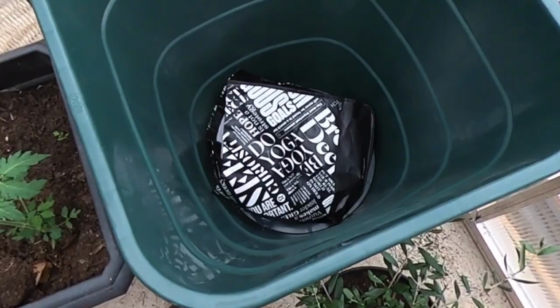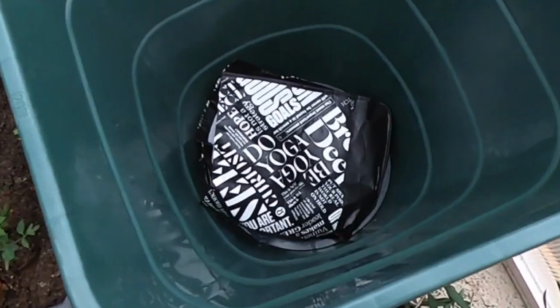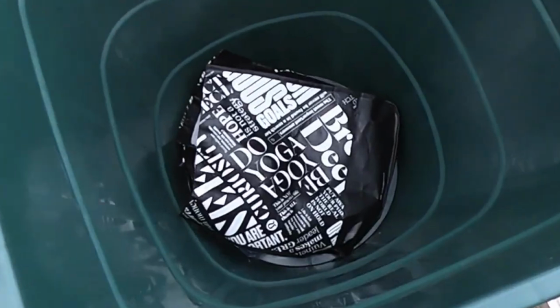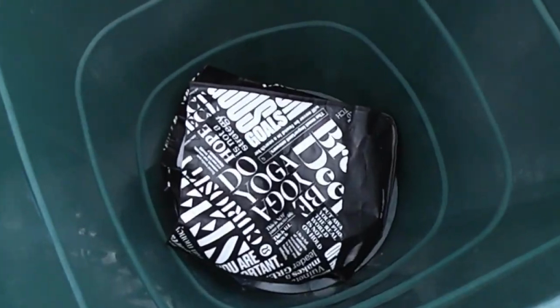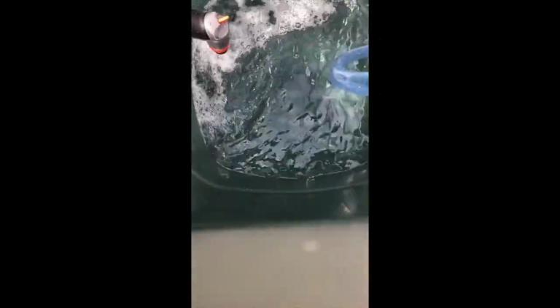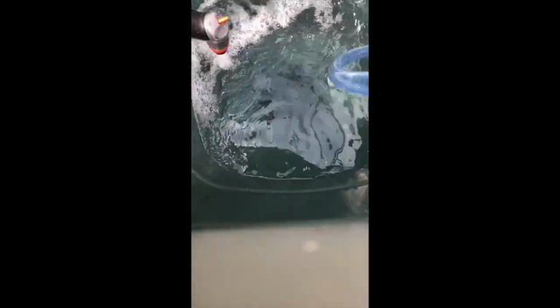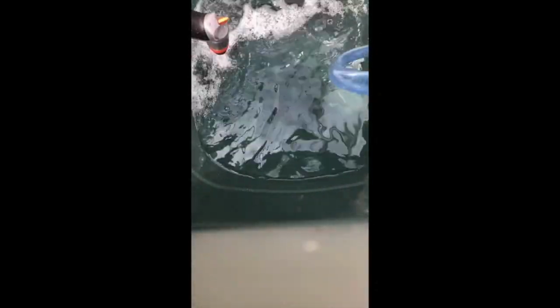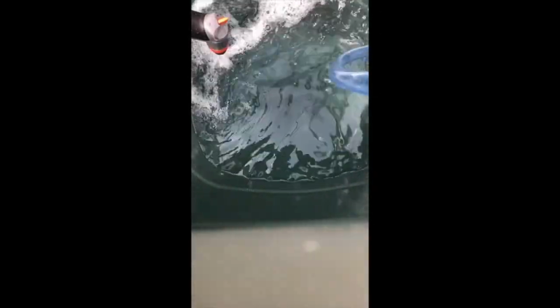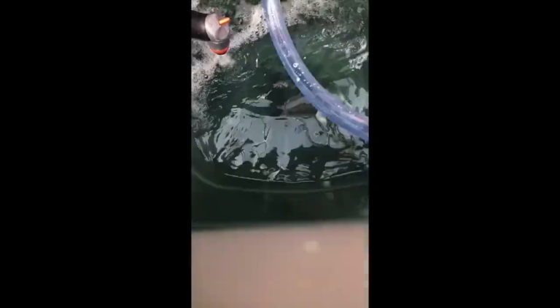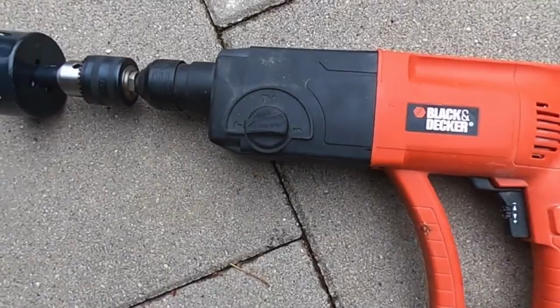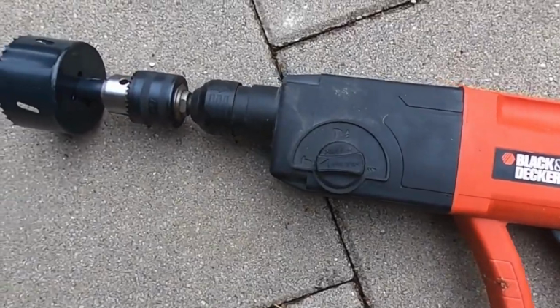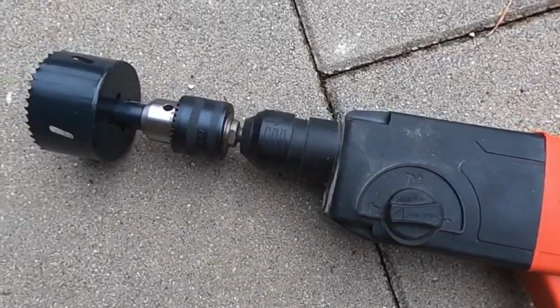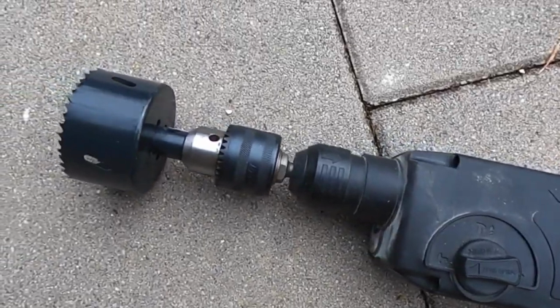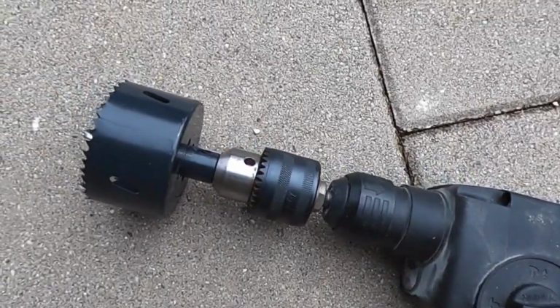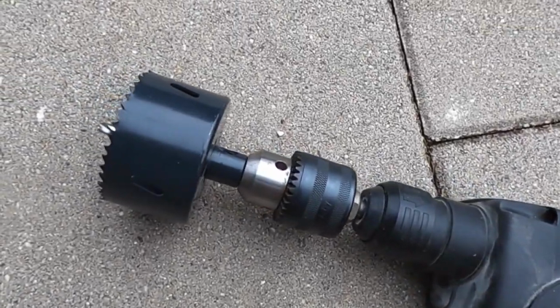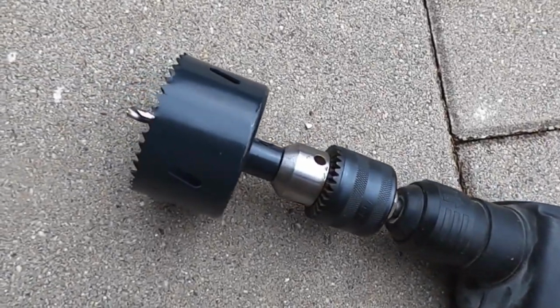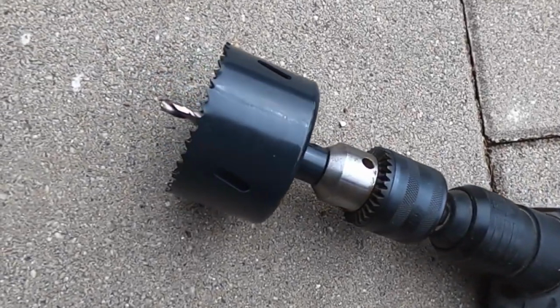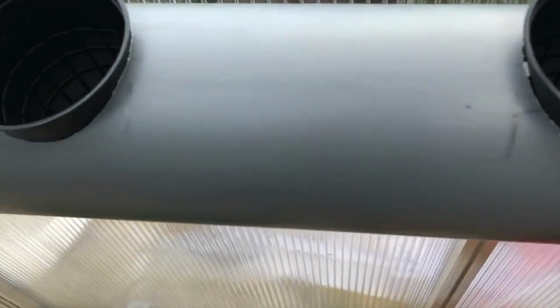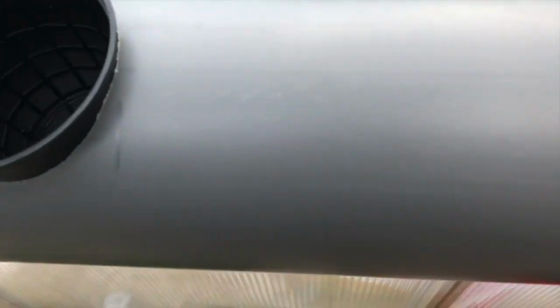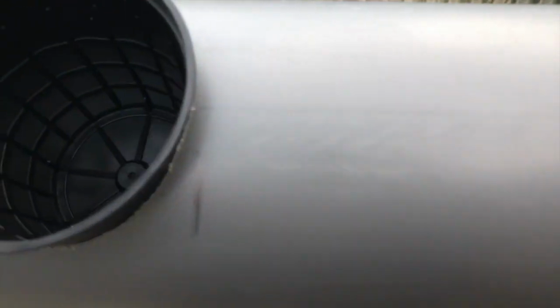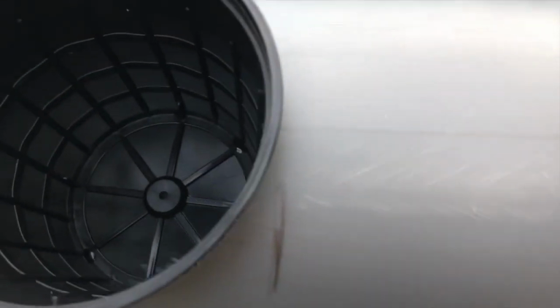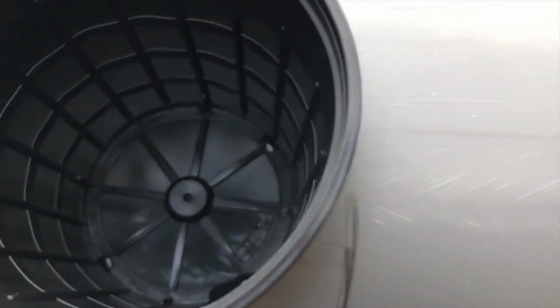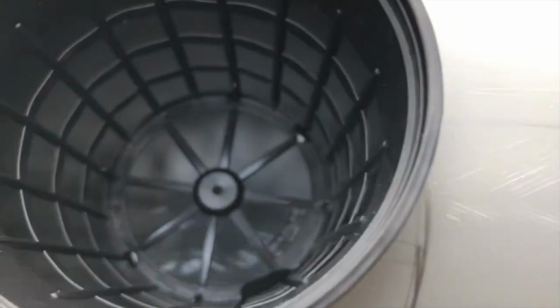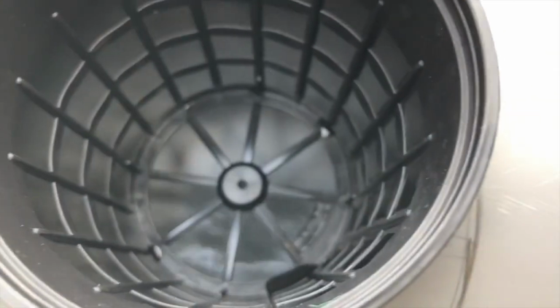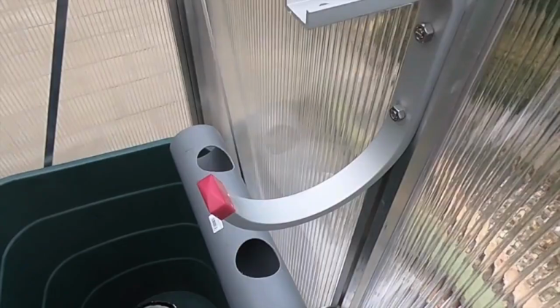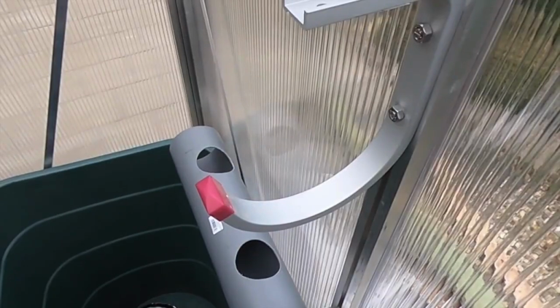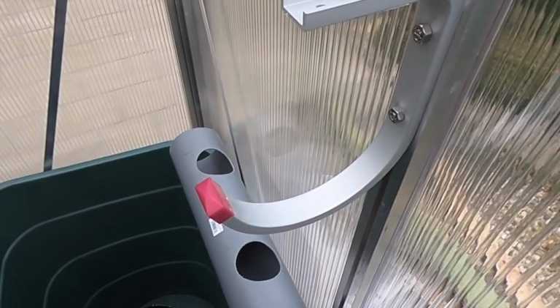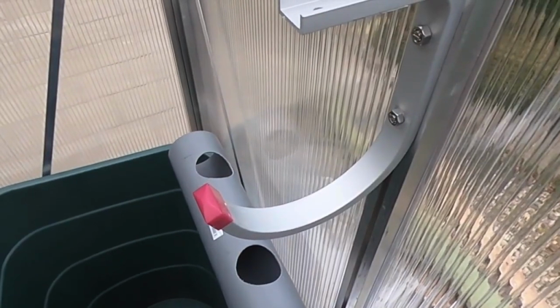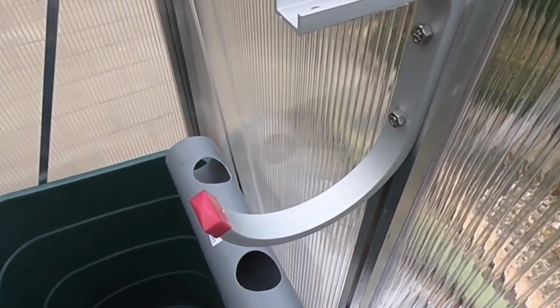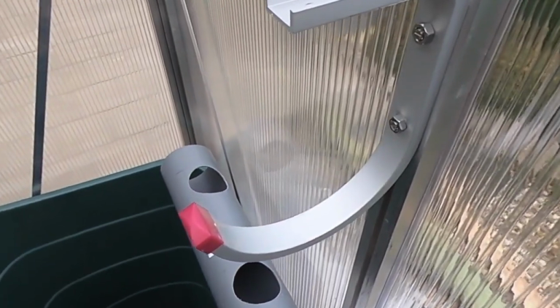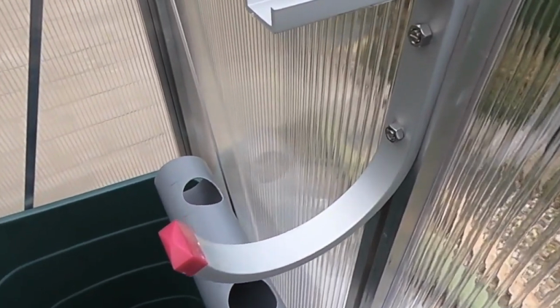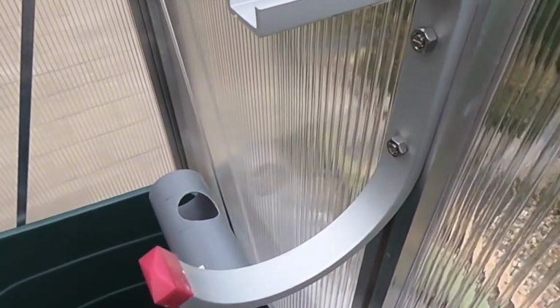You'll also need a water drum to hold your nutrient solution, a drill with a hole saw attachment to create openings for the plants, and some hooks to attach the pipes to the wall.